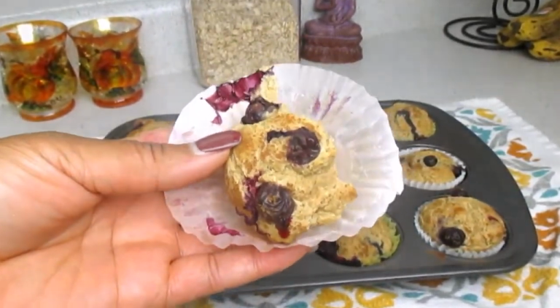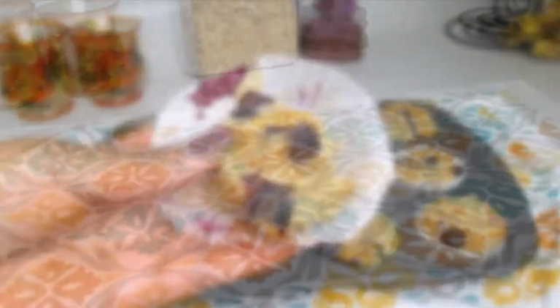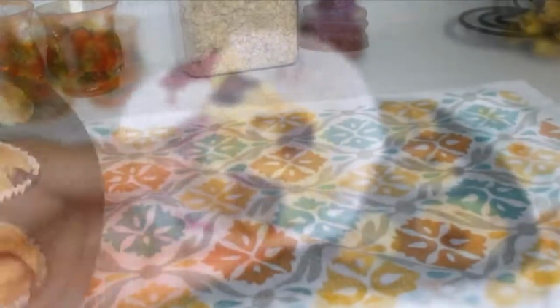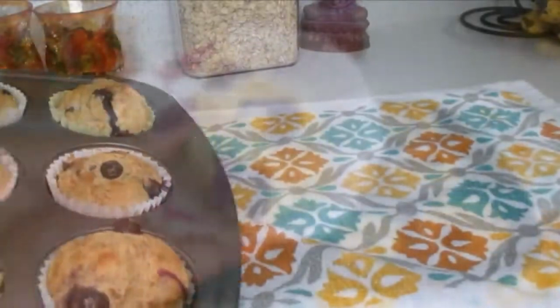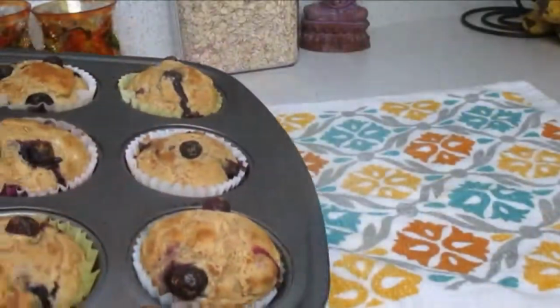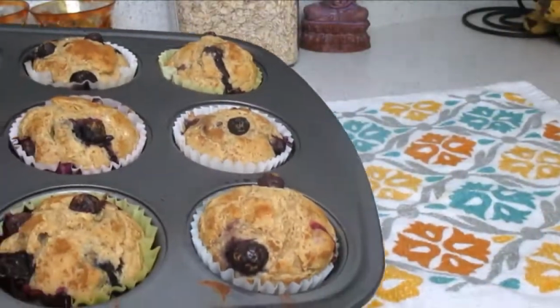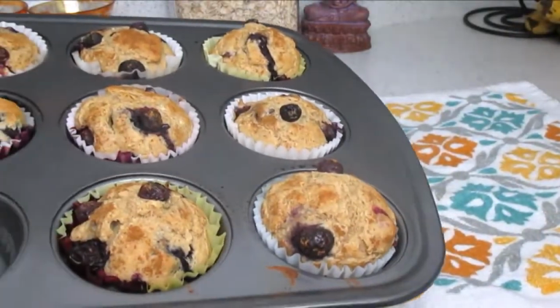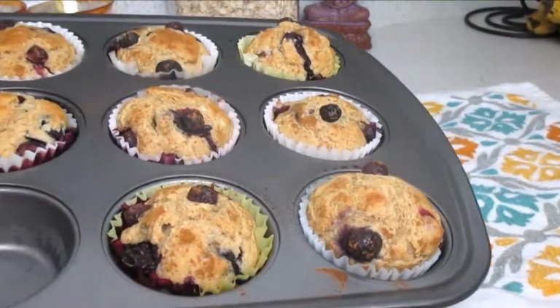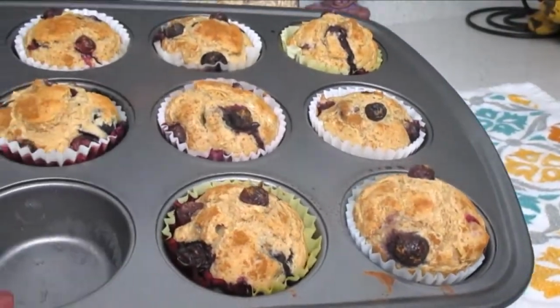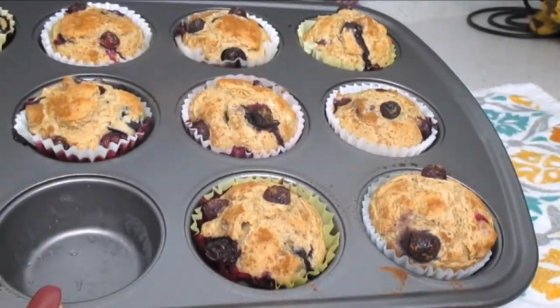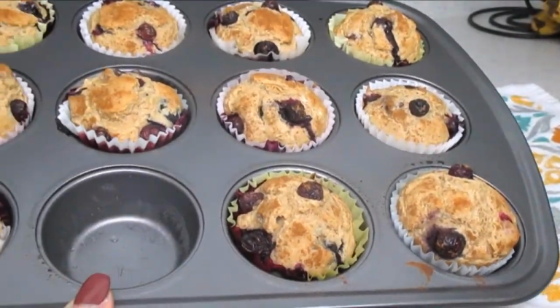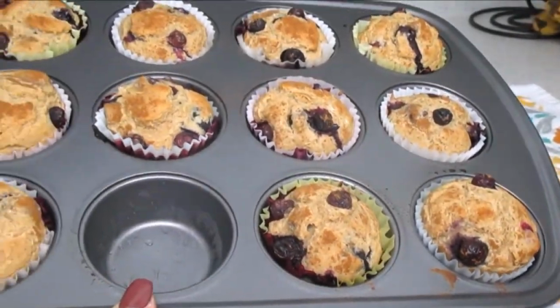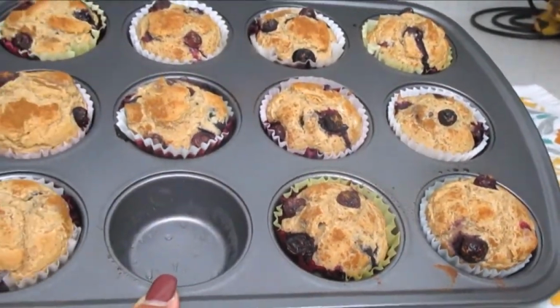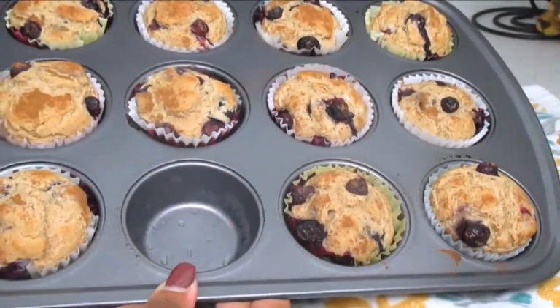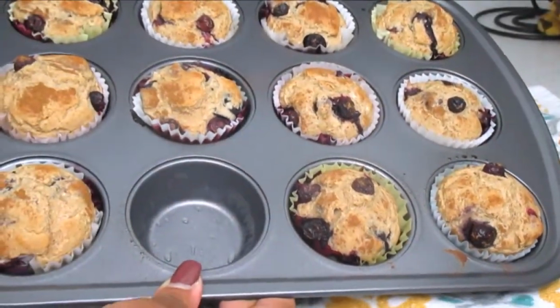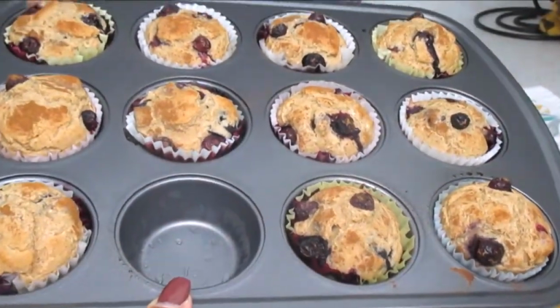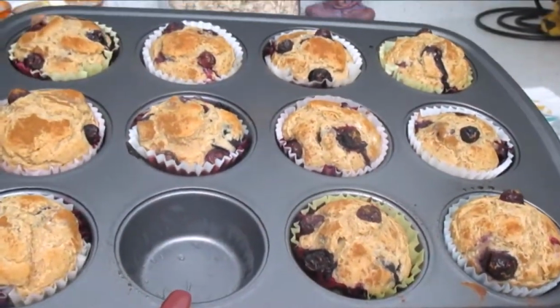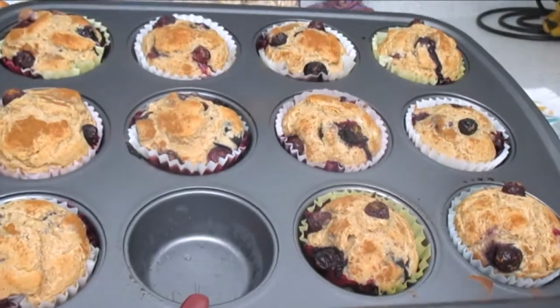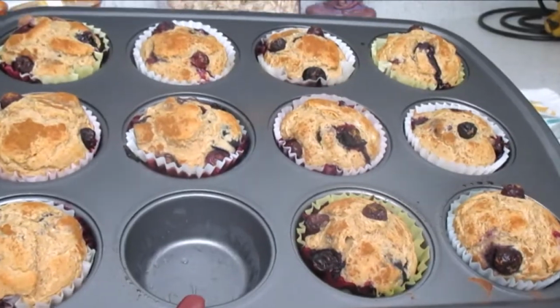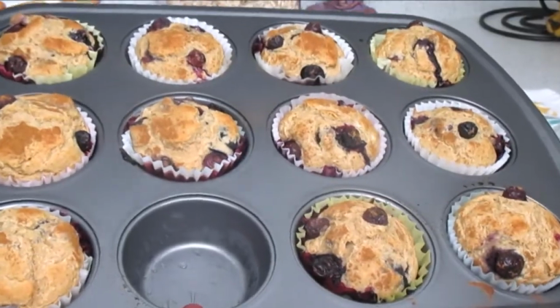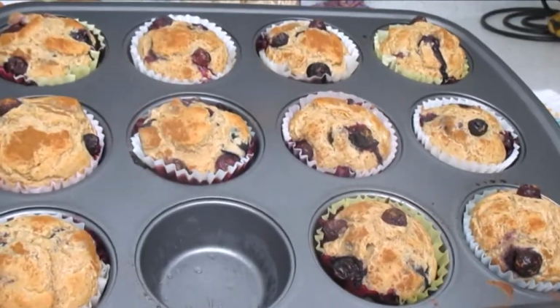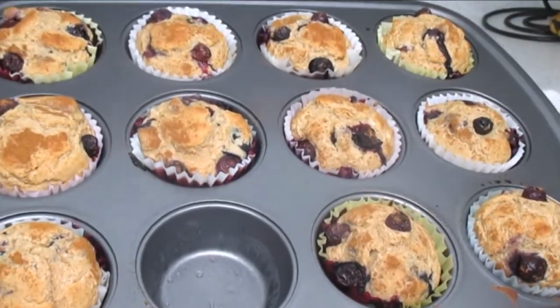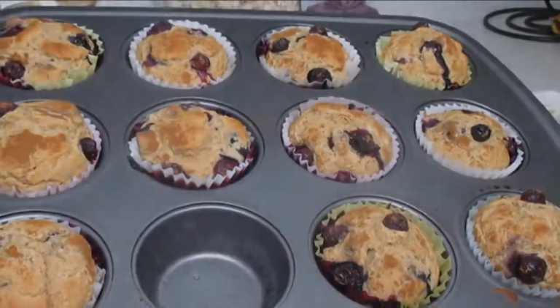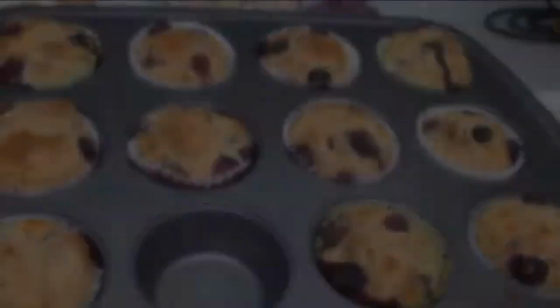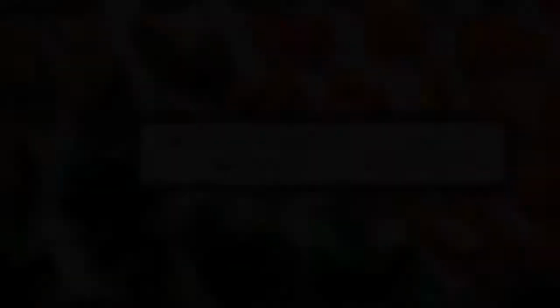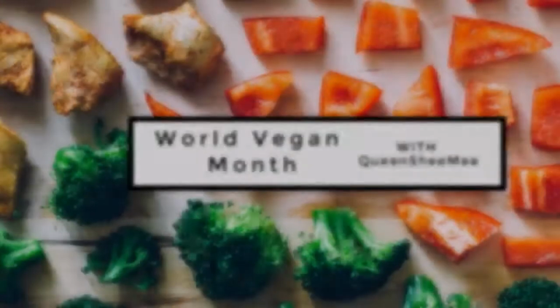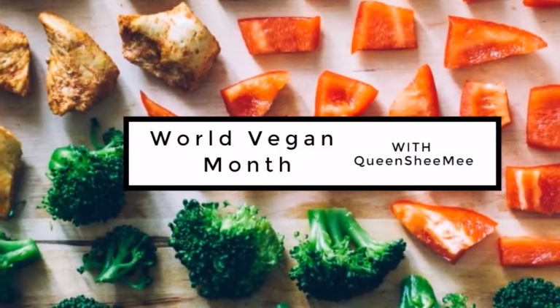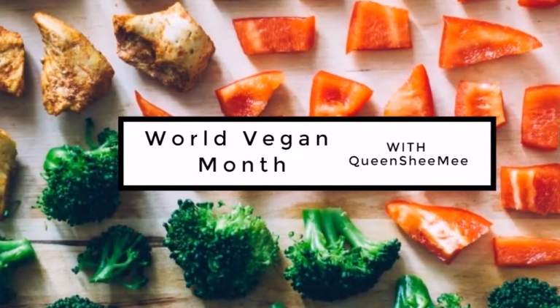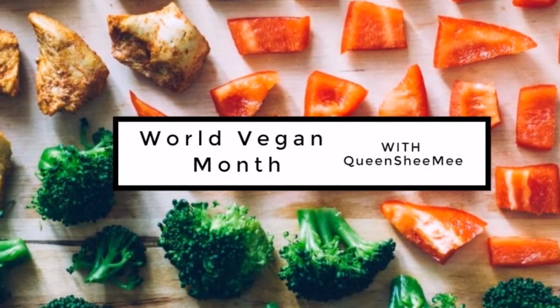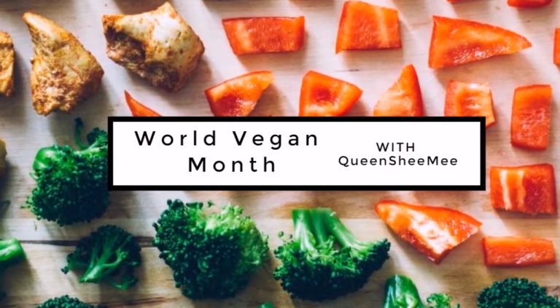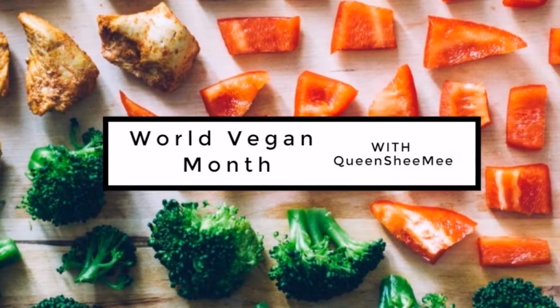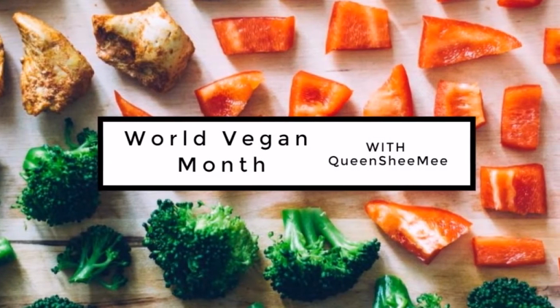I hope you guys enjoyed this recipe, because I did! We love them and I'm definitely going to remake these in the future. Thank you so much for hanging out with me today, and I will see you guys in the next world vegan month video. Bye, queens!